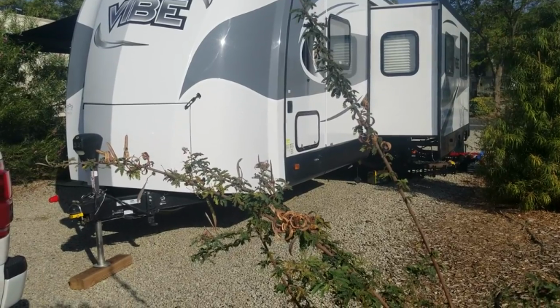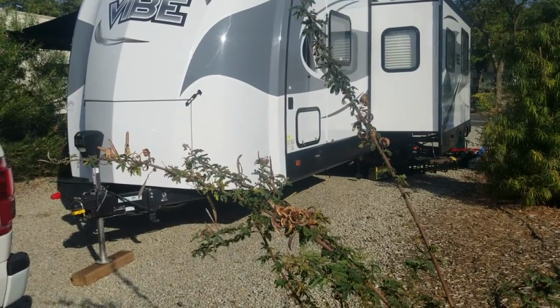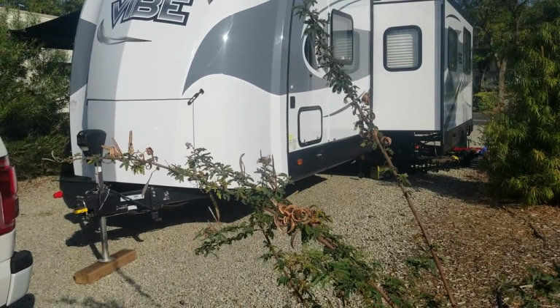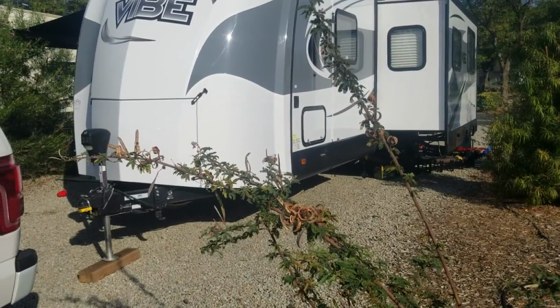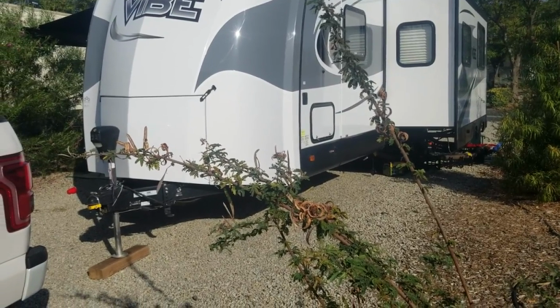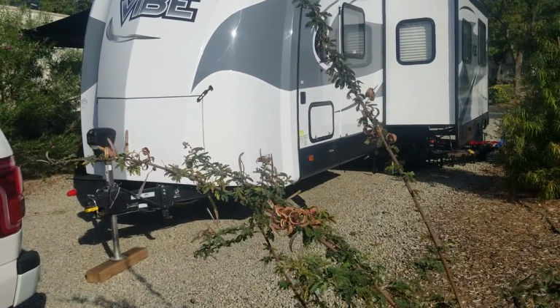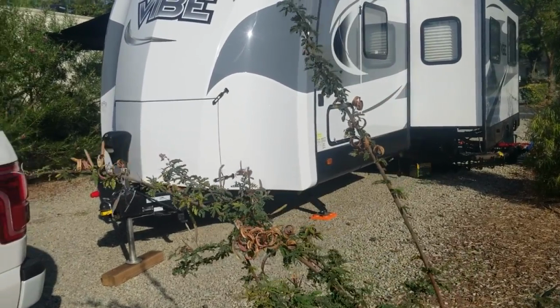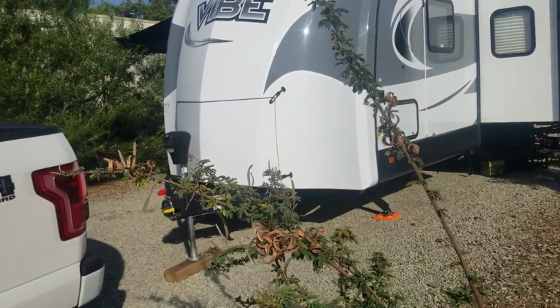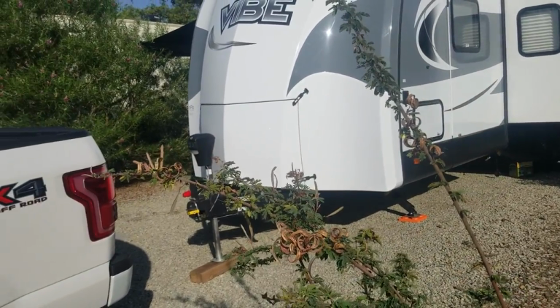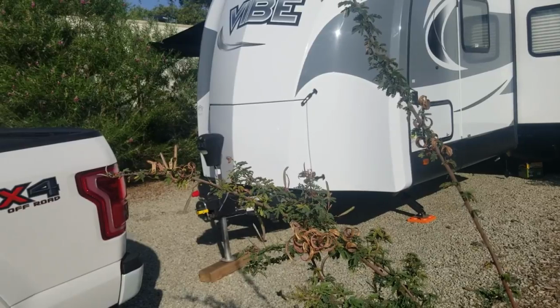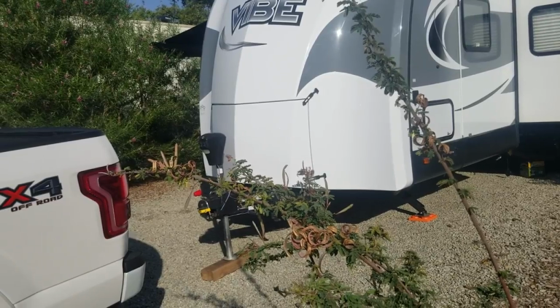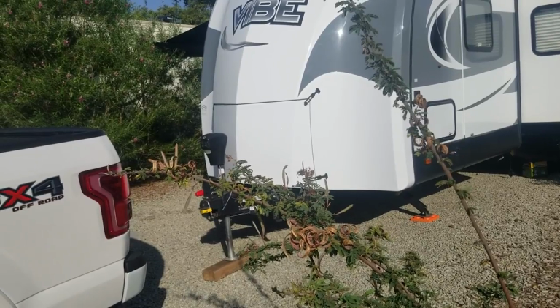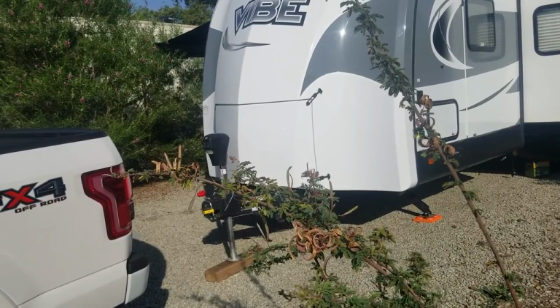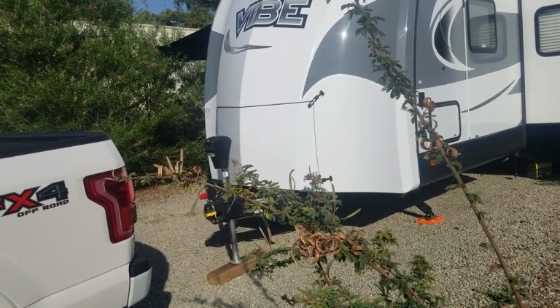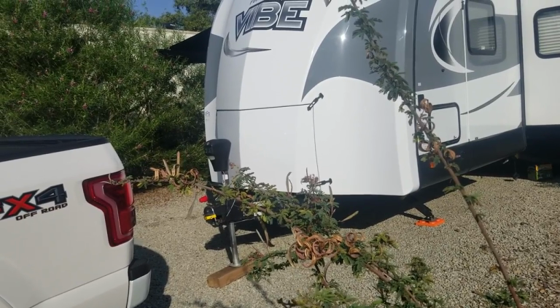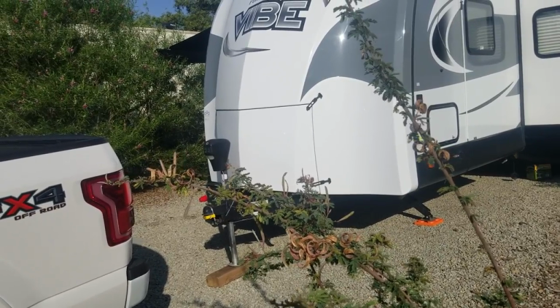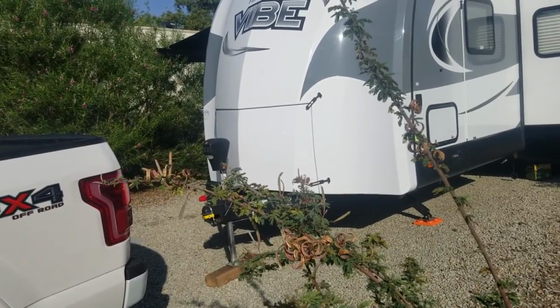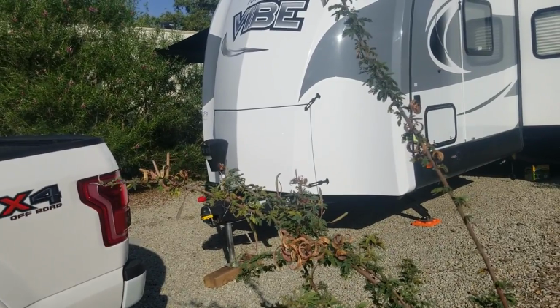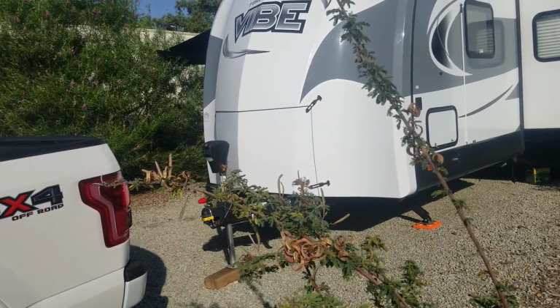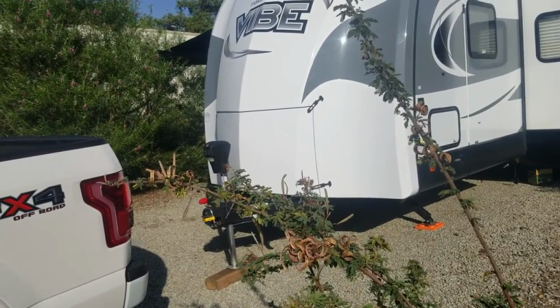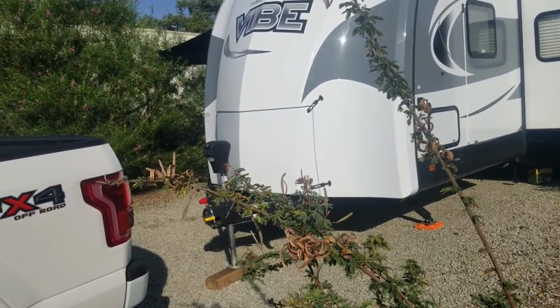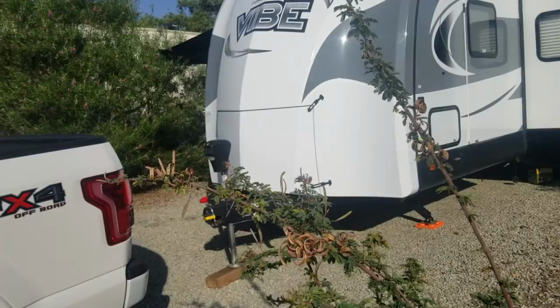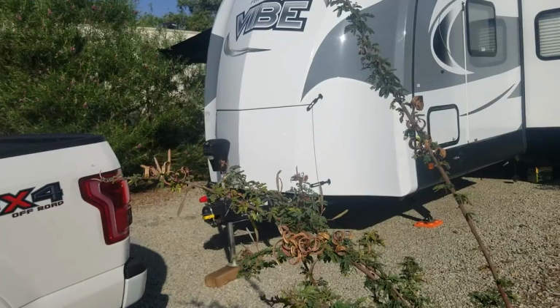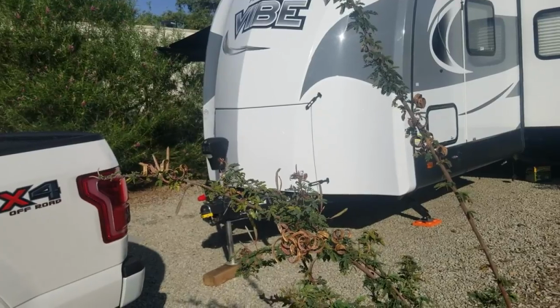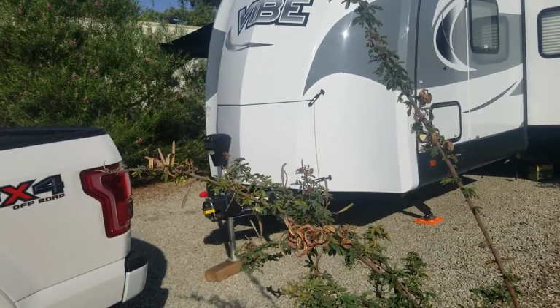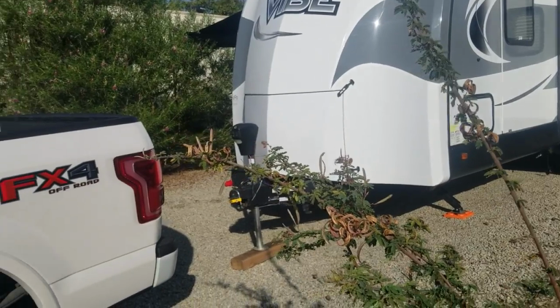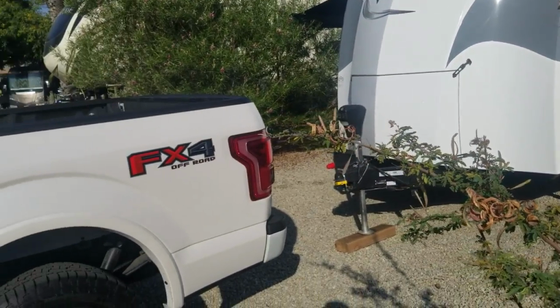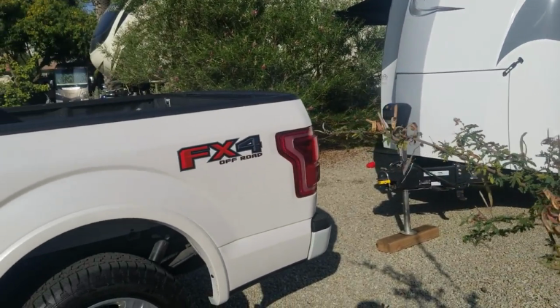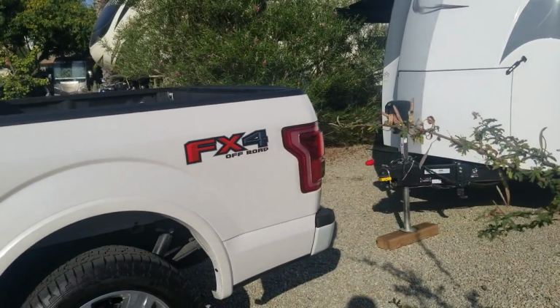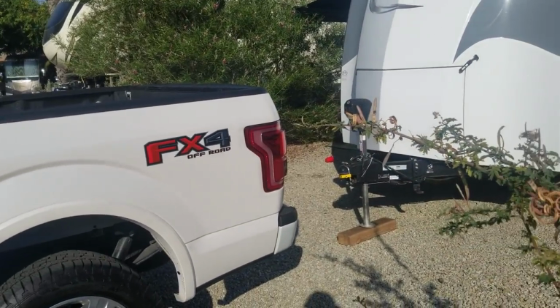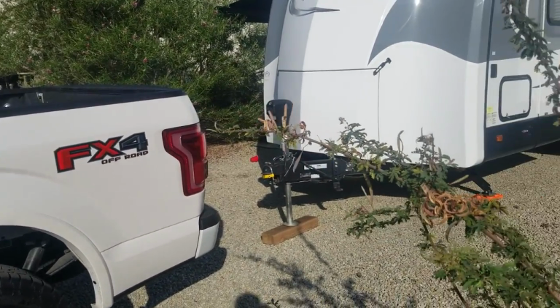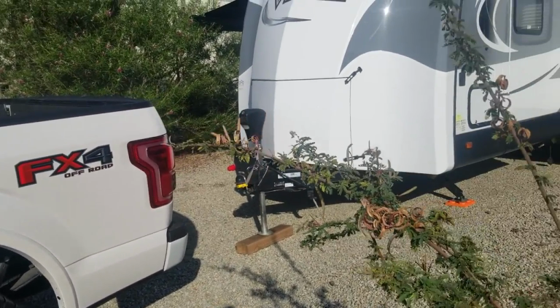I've got a full tank of fresh water because it makes it tow a lot smoother with less sway. And probably about another 2,000 pounds worth of gear, food, kids' stuff, bikes — all that kind of stuff. So overall, probably close to about 9,000 pounds that I'm running.